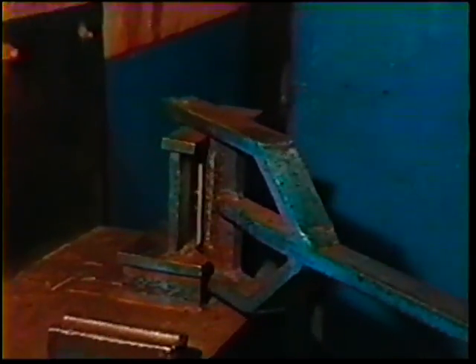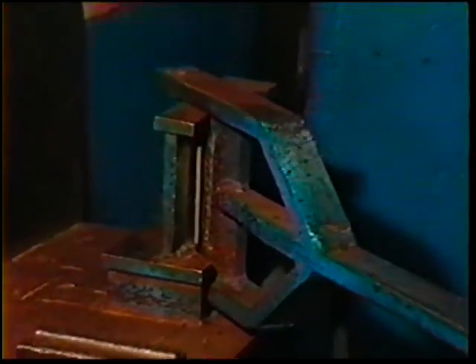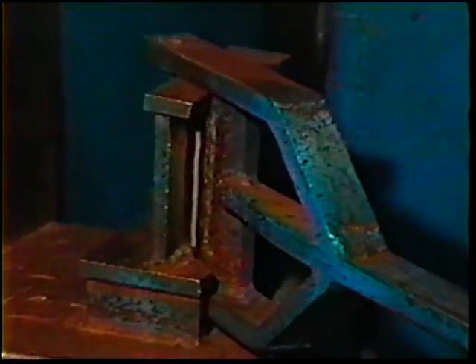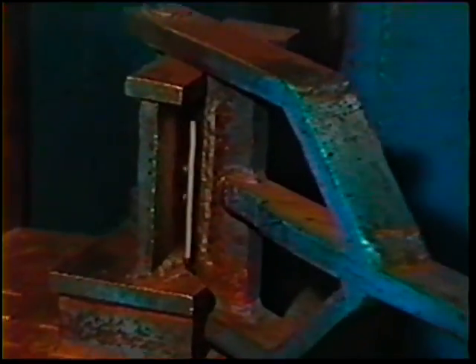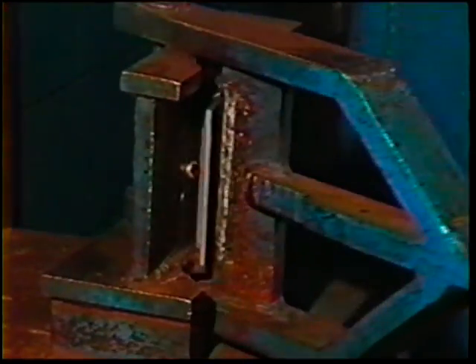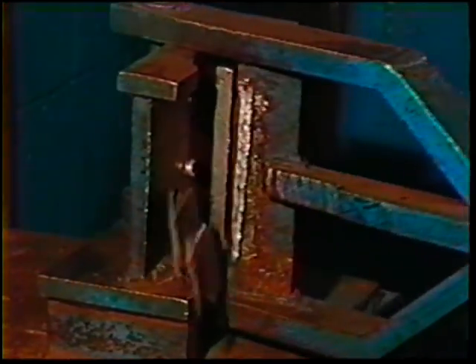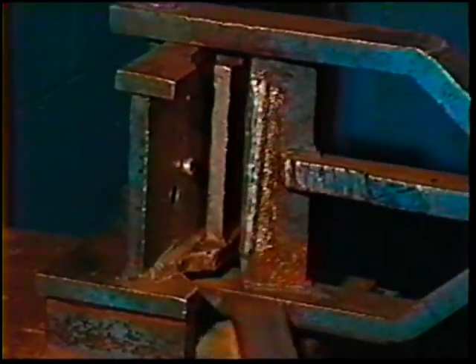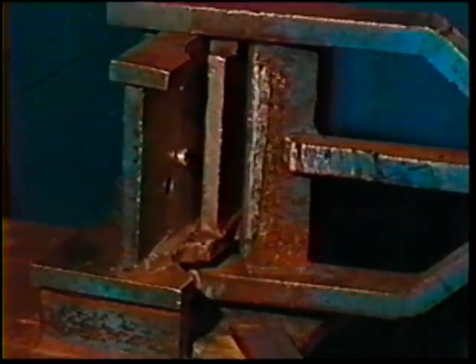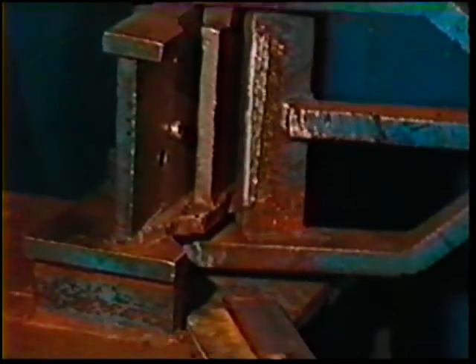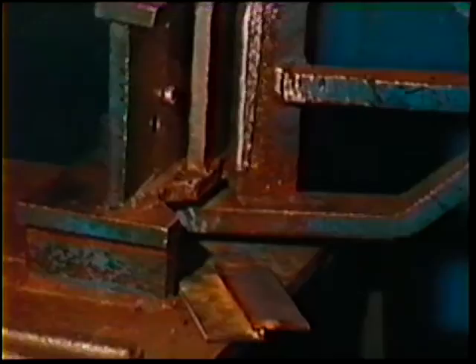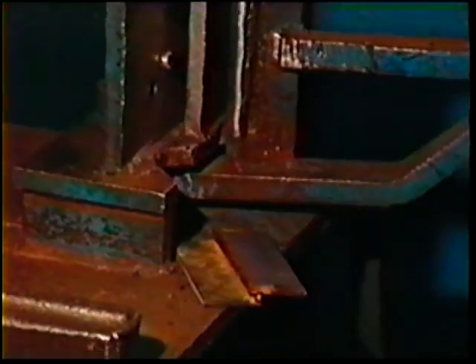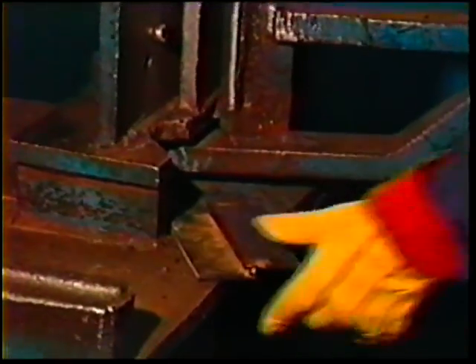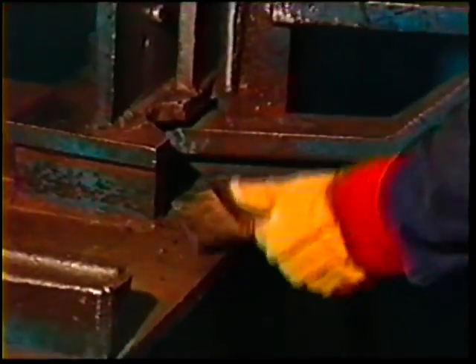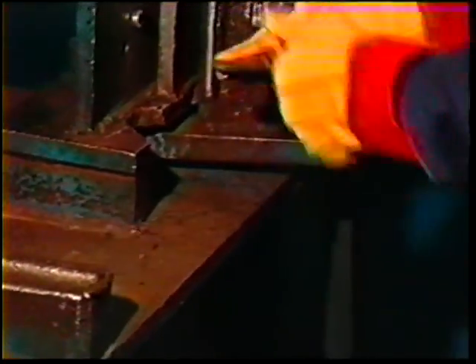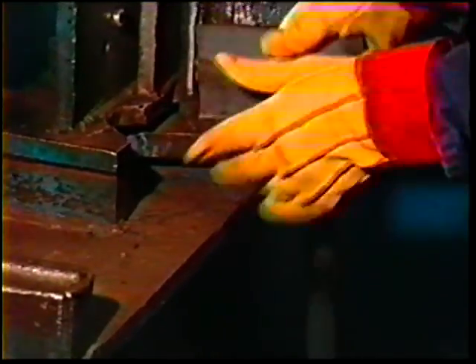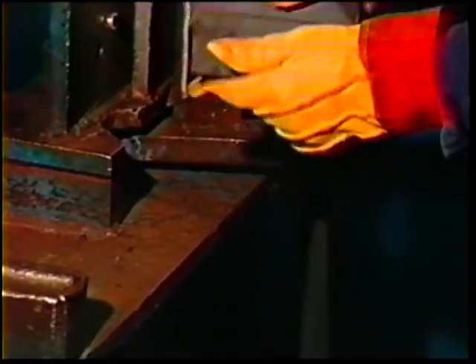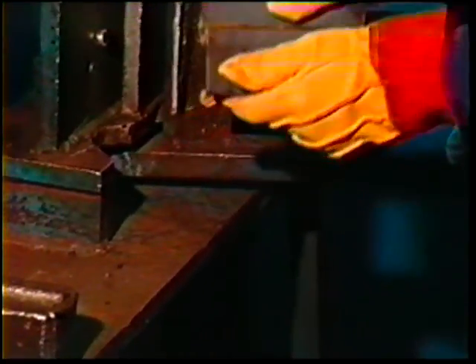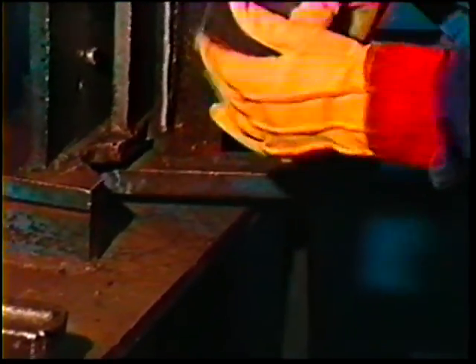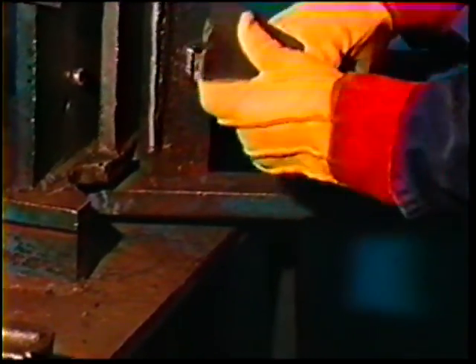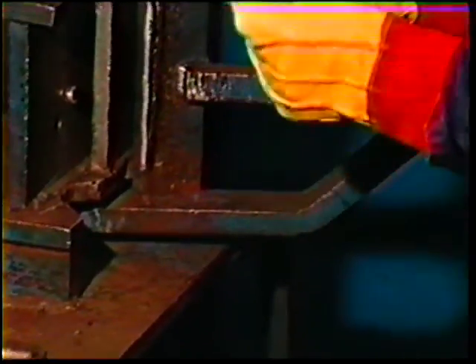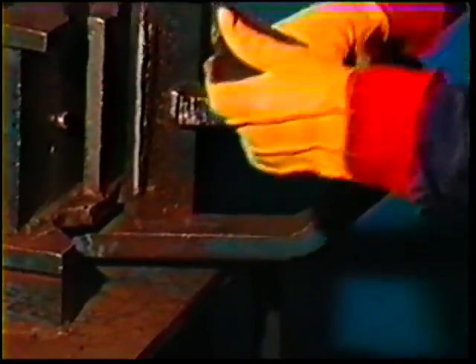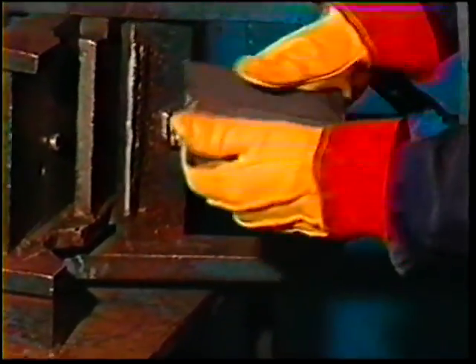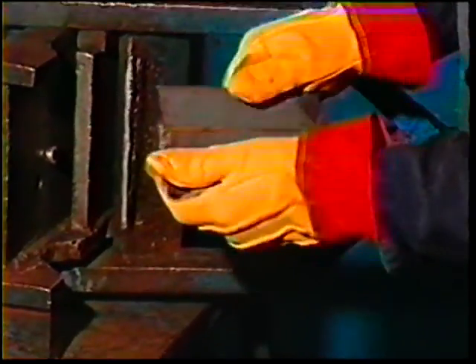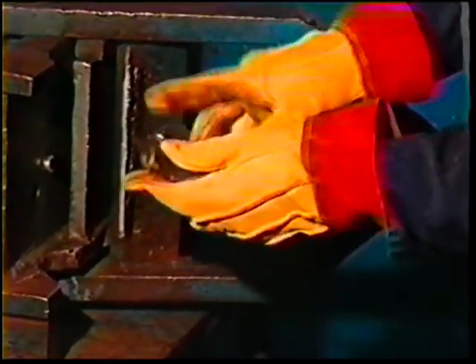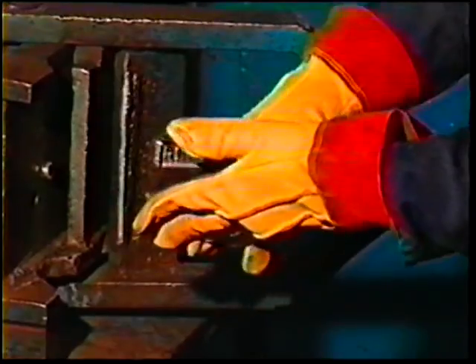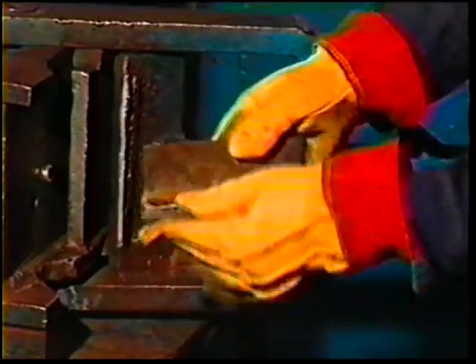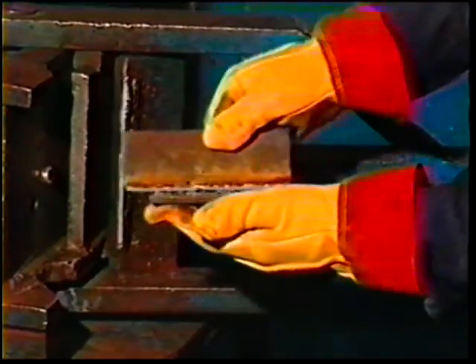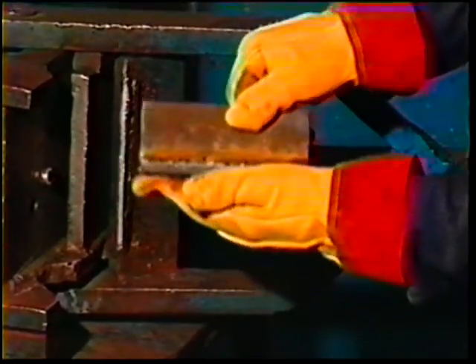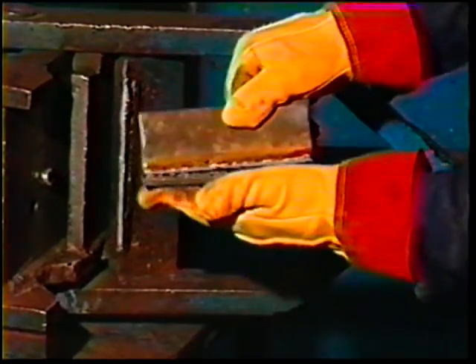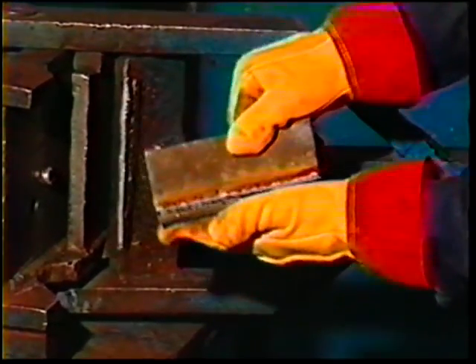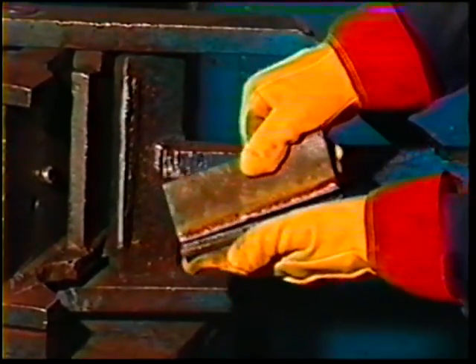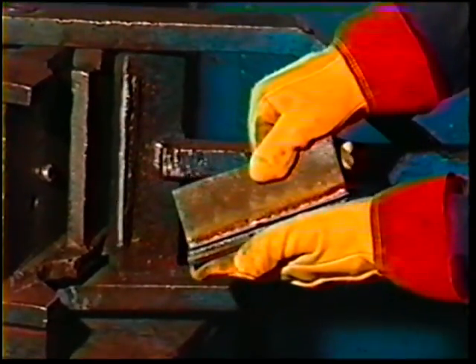This should only be done in an area where no one will be exposed to flying pieces. The break should be through the center or throat of the fillet for the entire length of the weld.